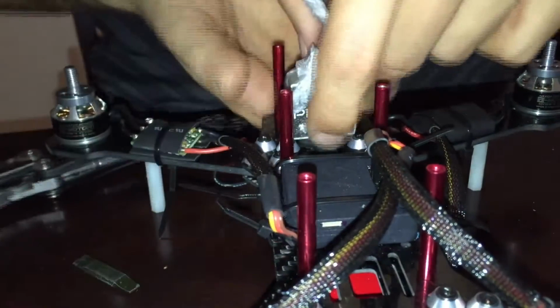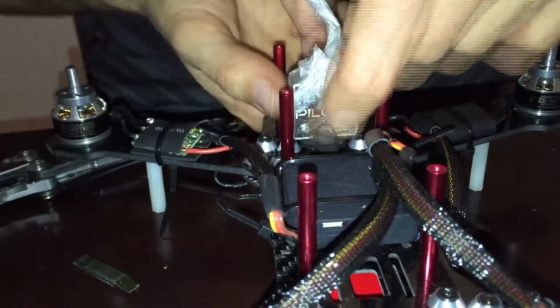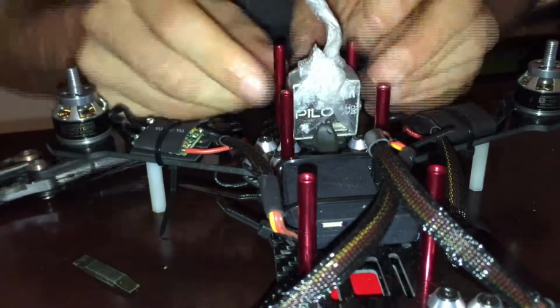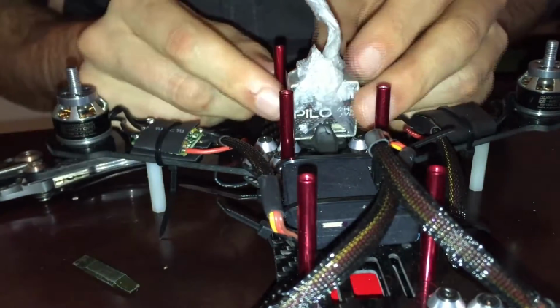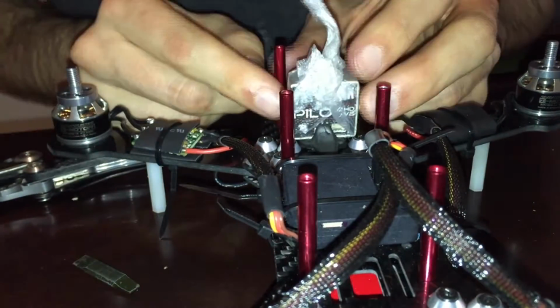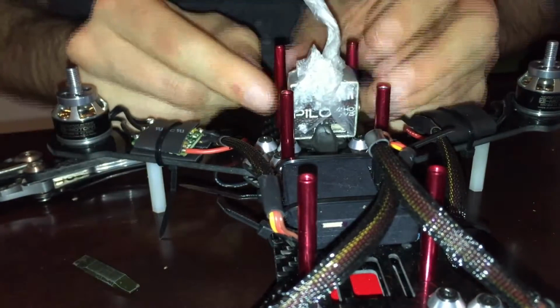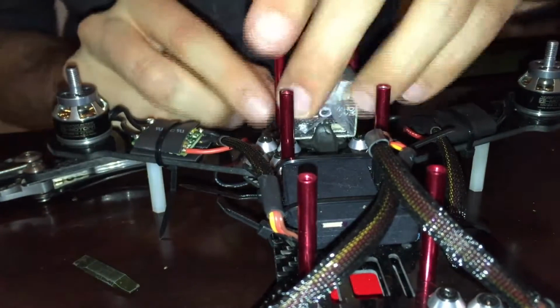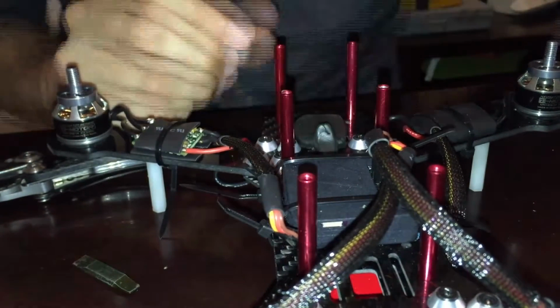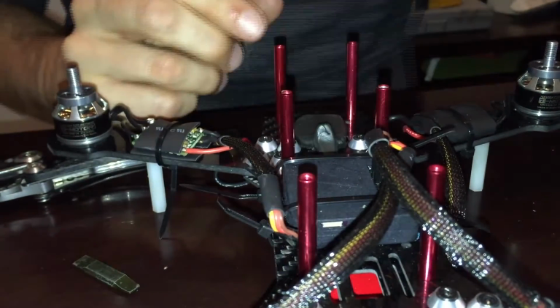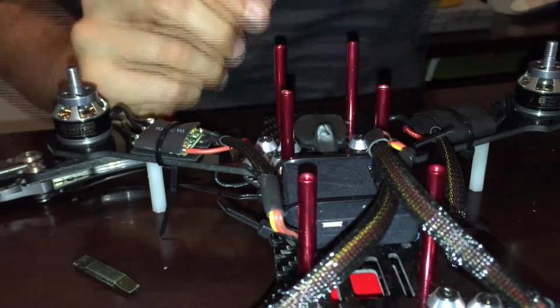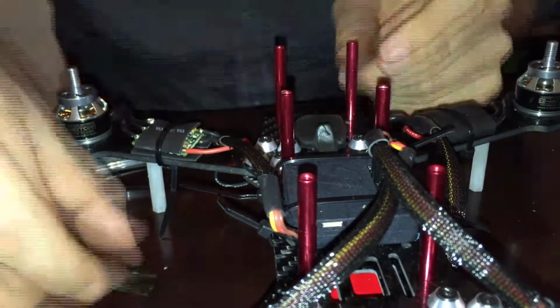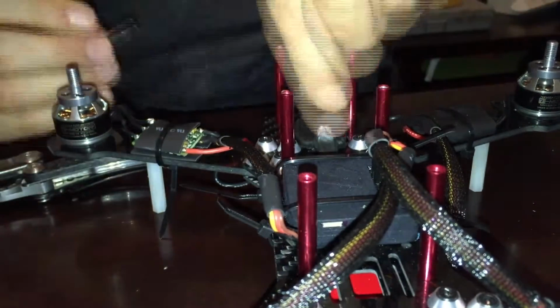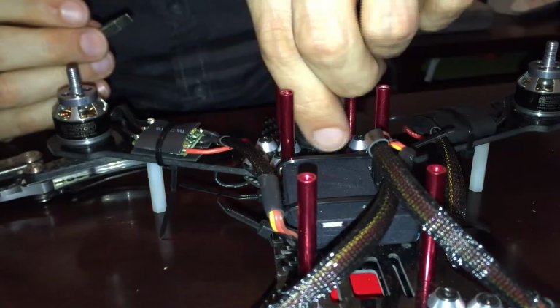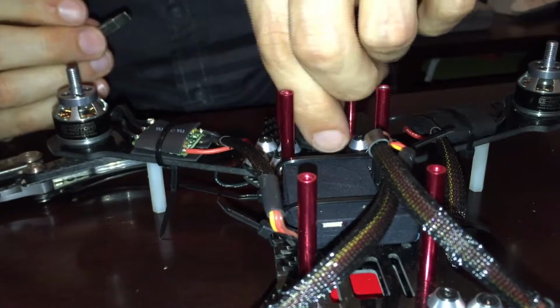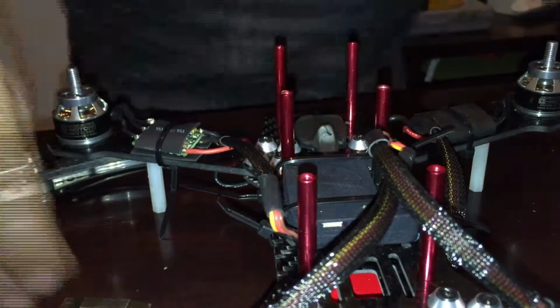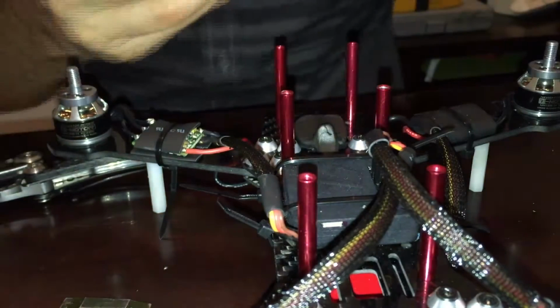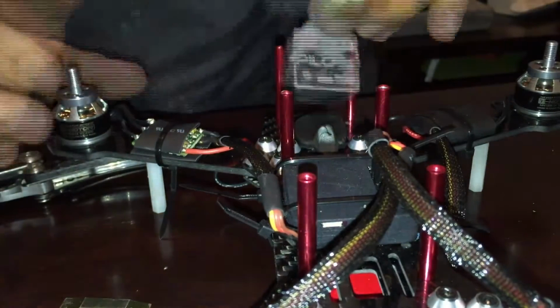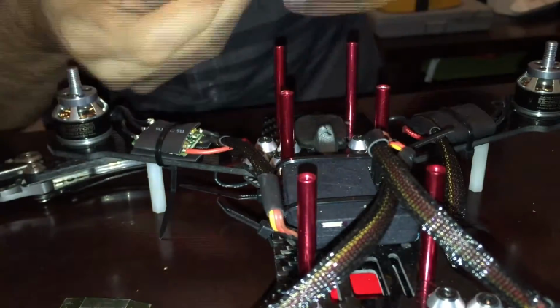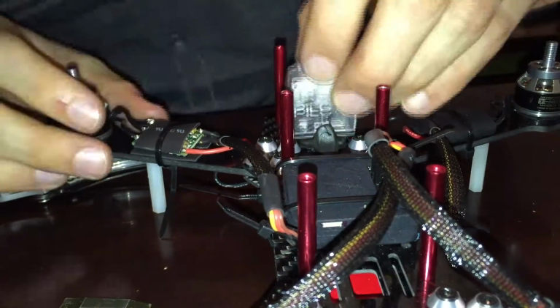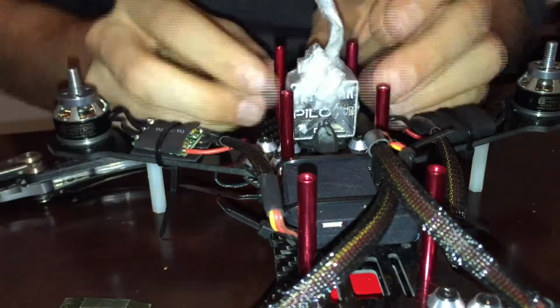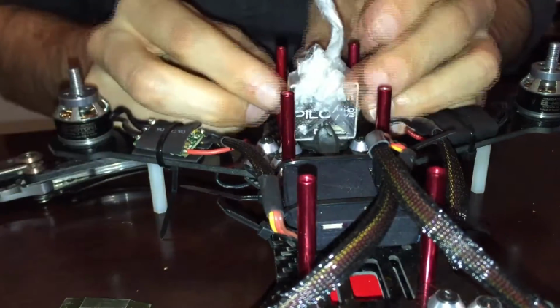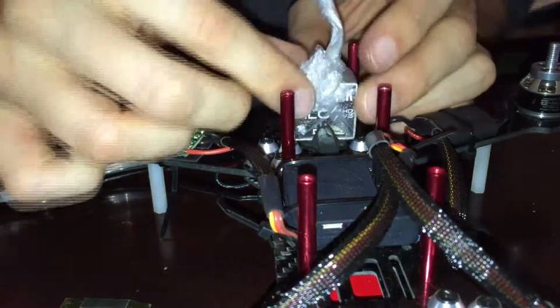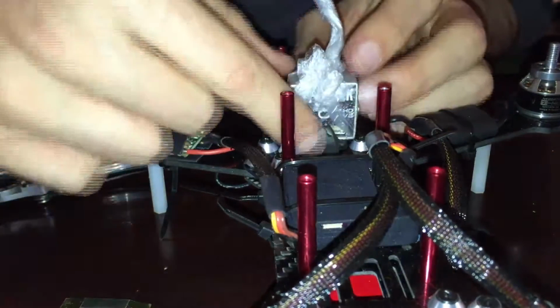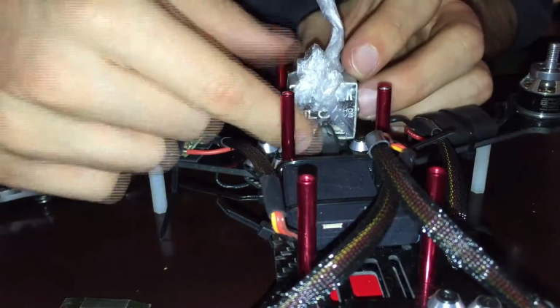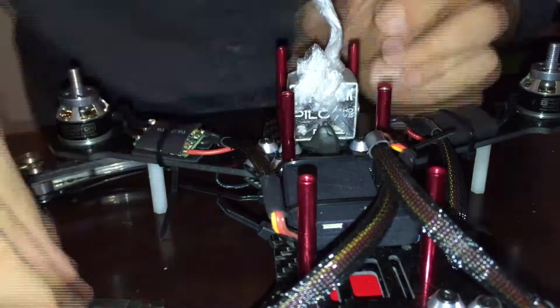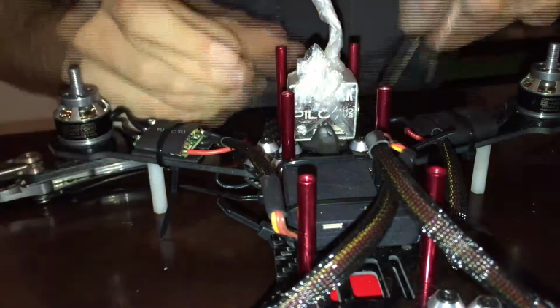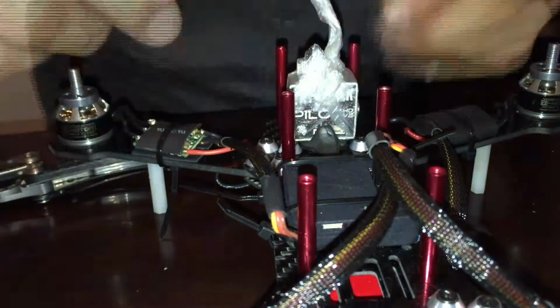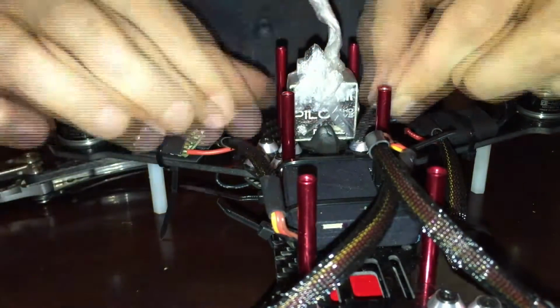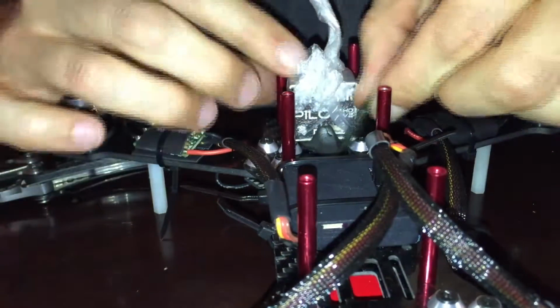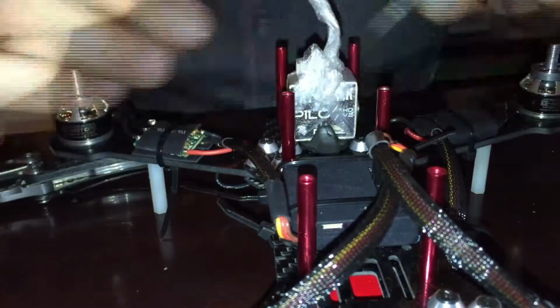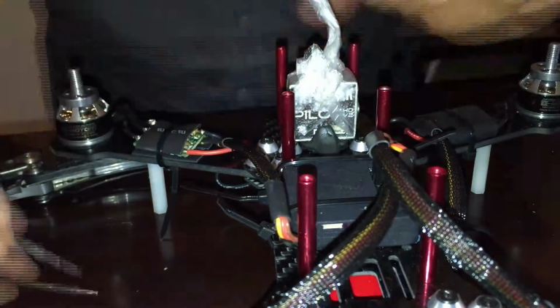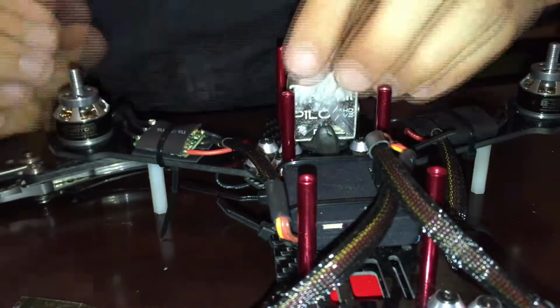As you're doing this, just make sure to put the camera in every once in a while to make sure it still fits. Tweak what you want to do and what you find you can.